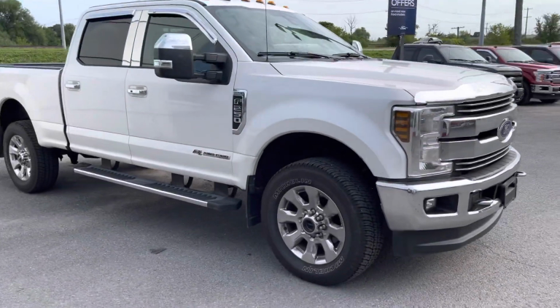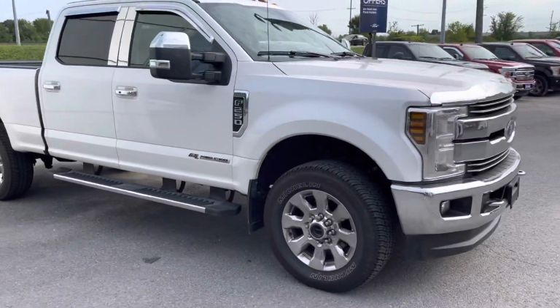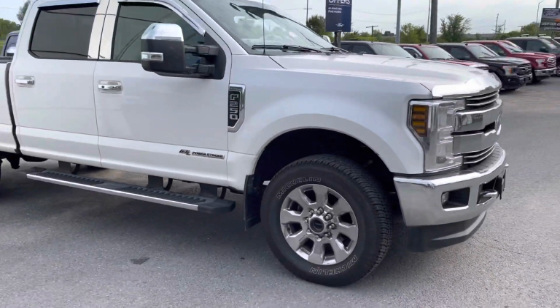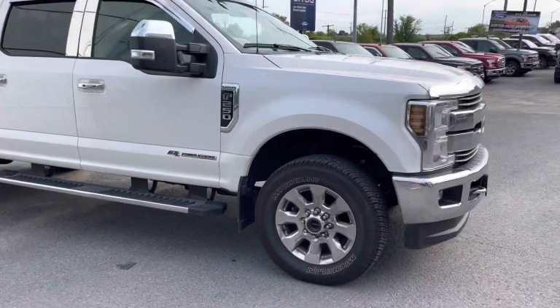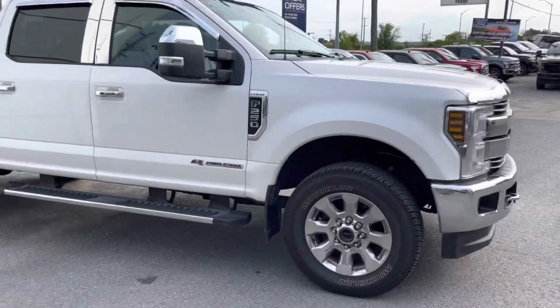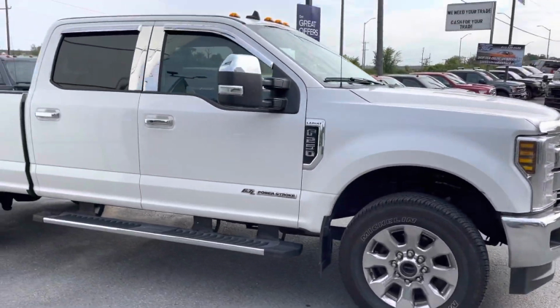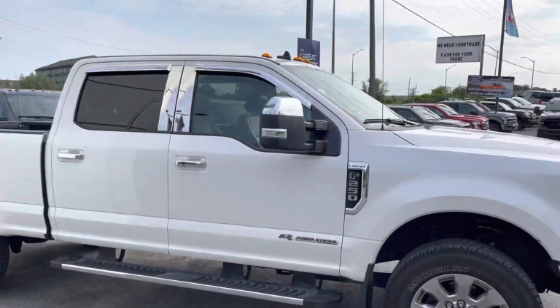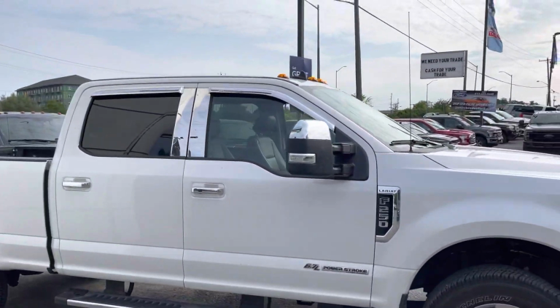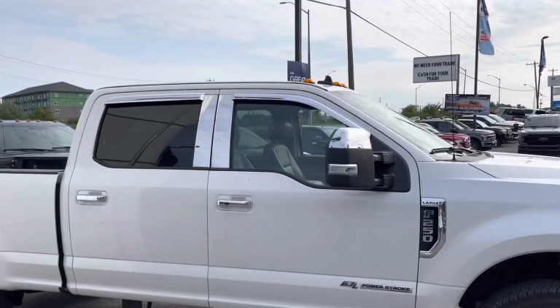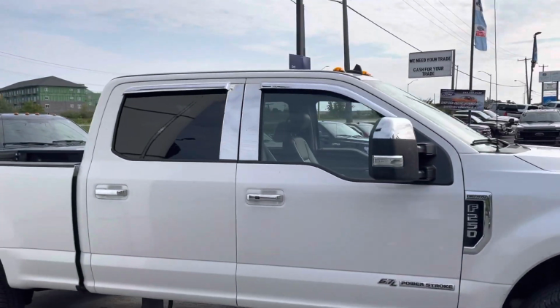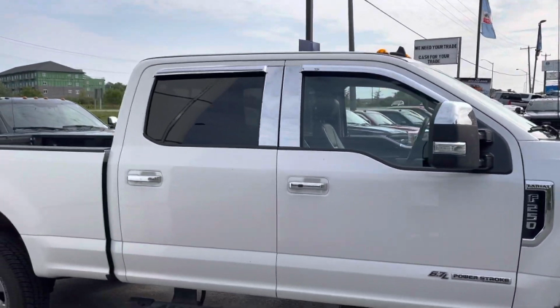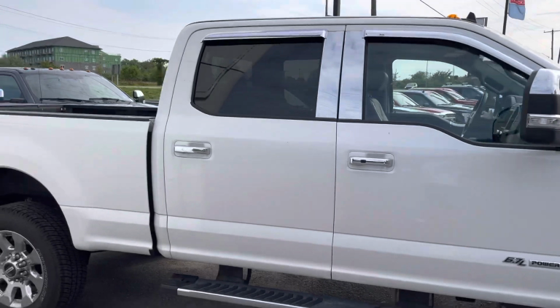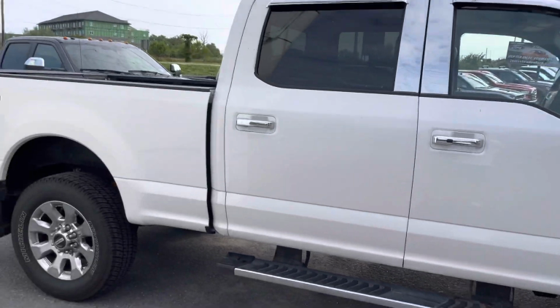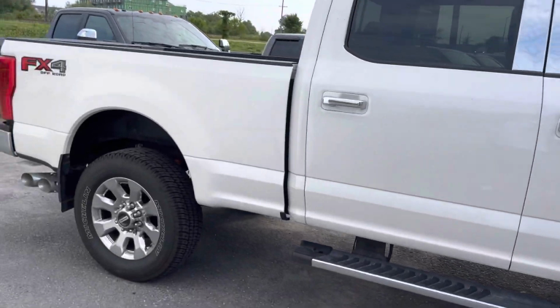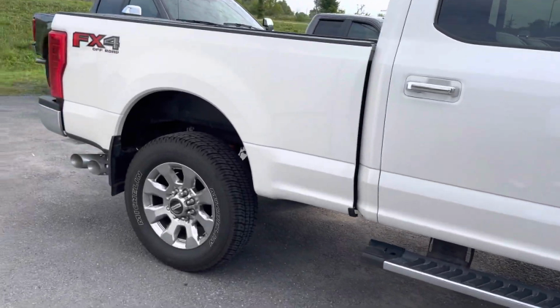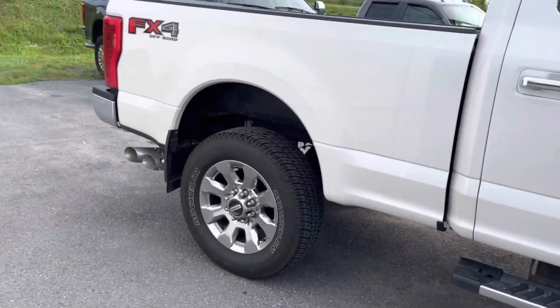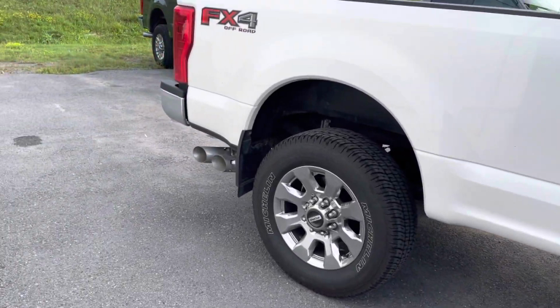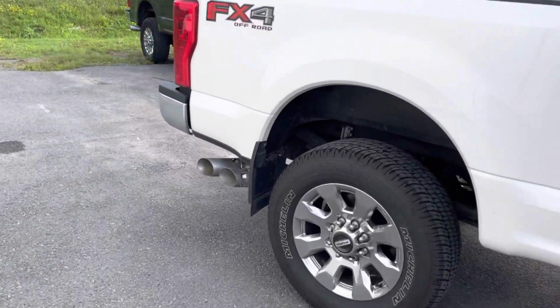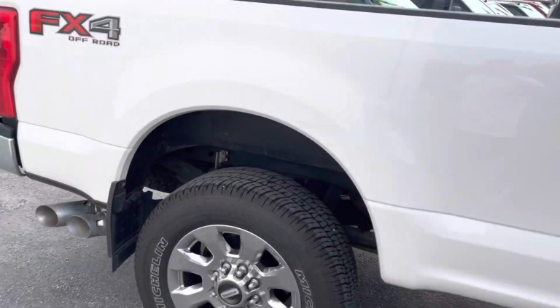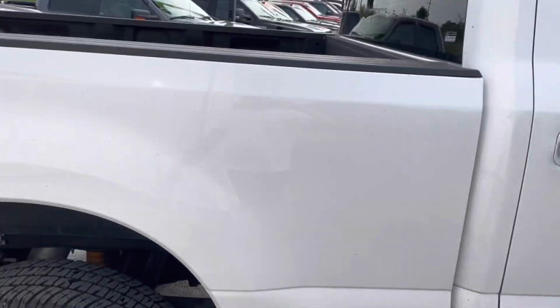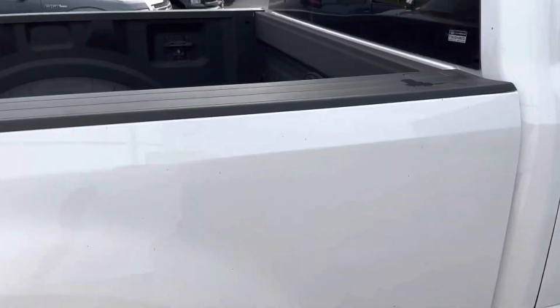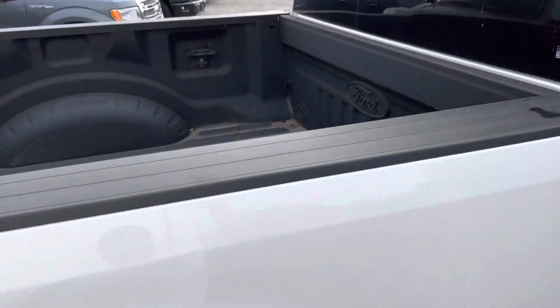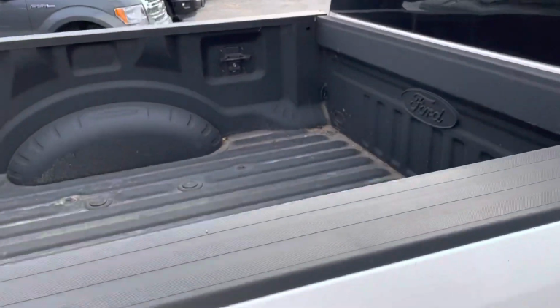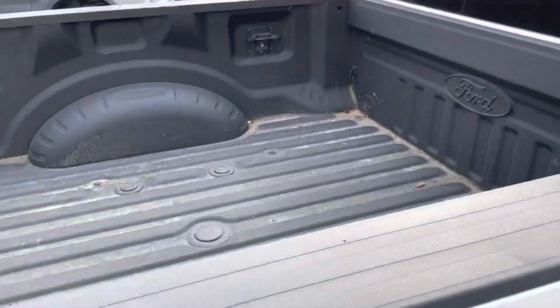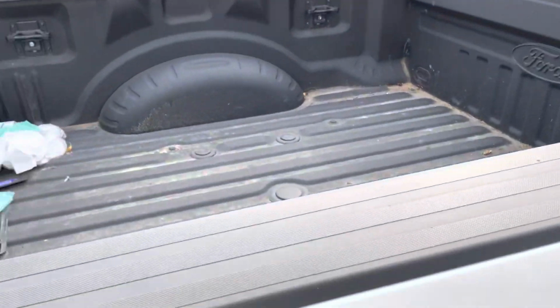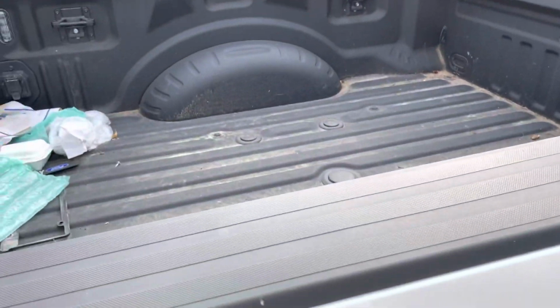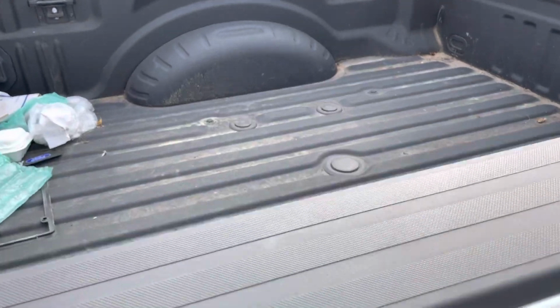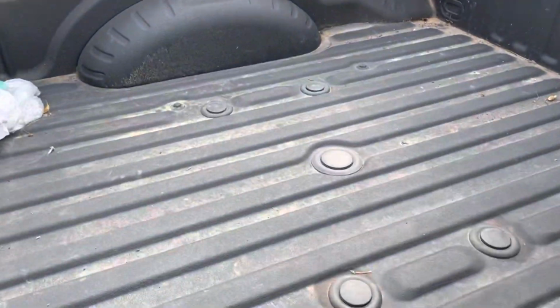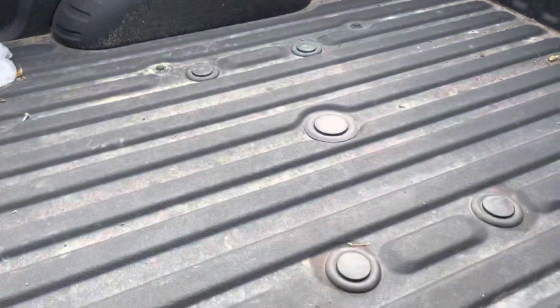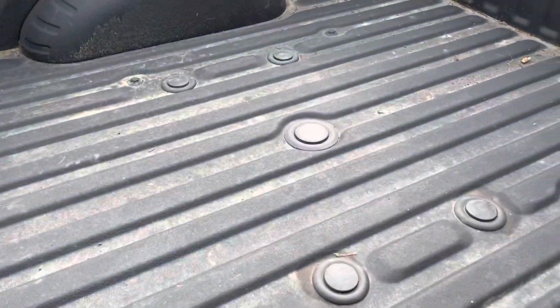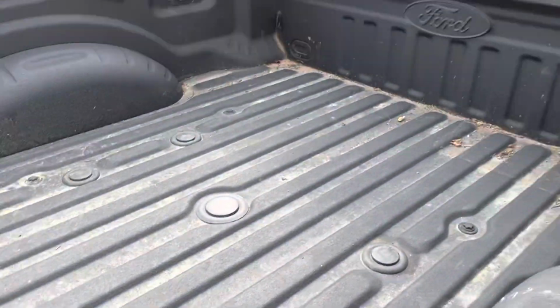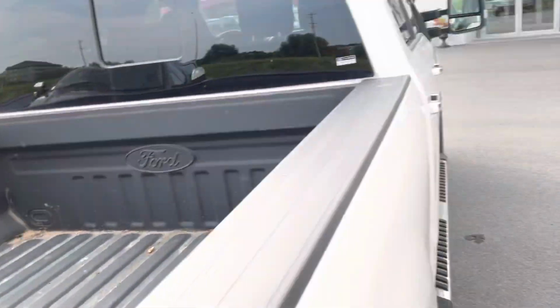We have our chrome package of 20-inch rims and tires, a couple of chrome accents around the doors the guys added, mud flaps are all on here. We do have our spray-in box liner and it does have the fifth wheel prep package.